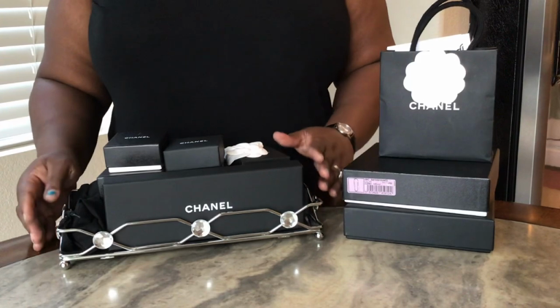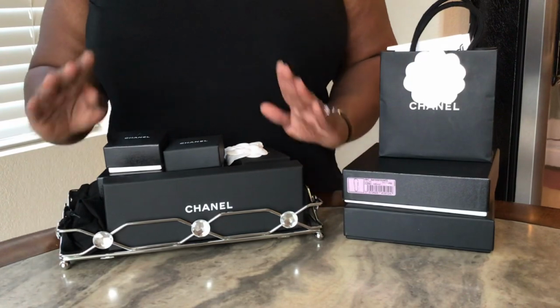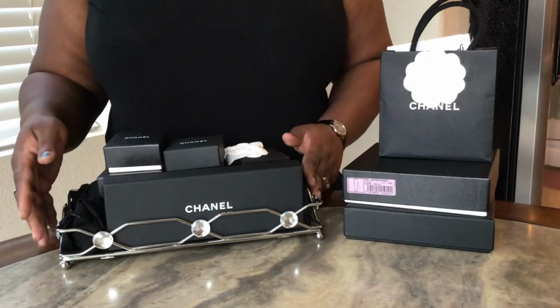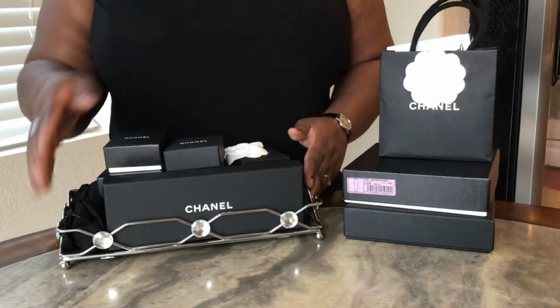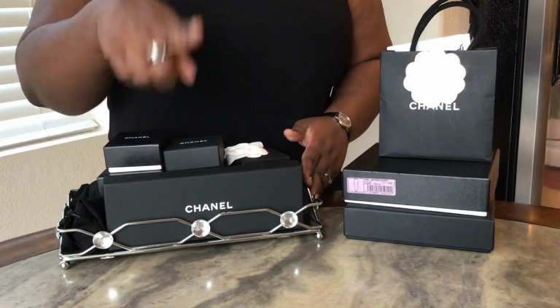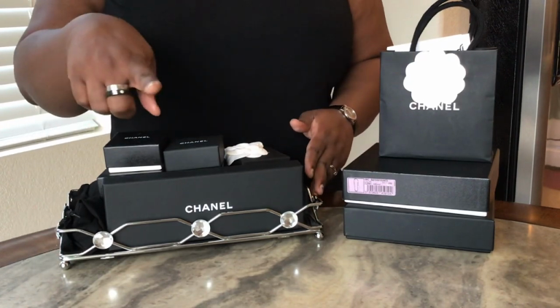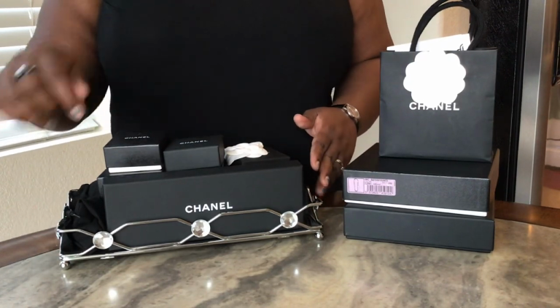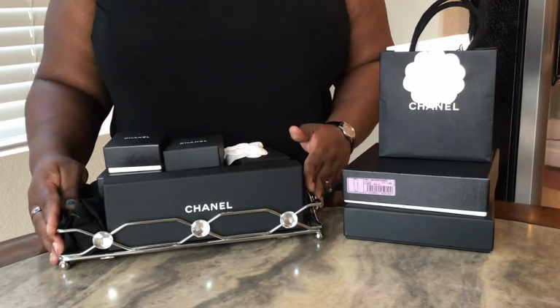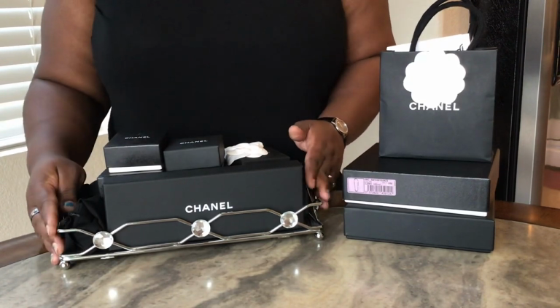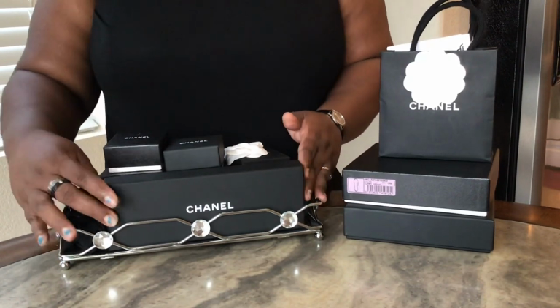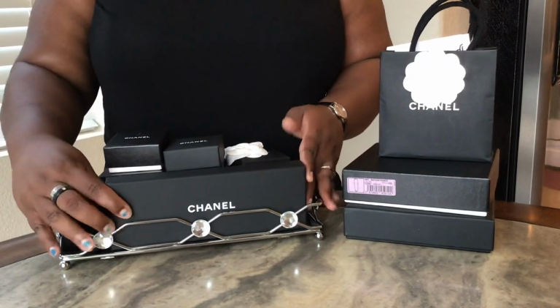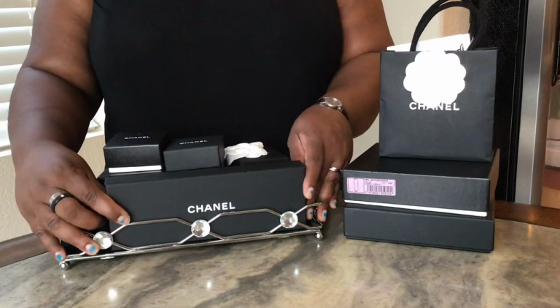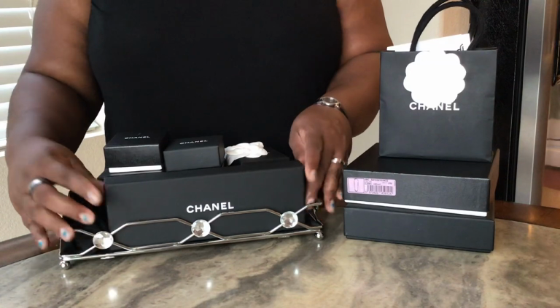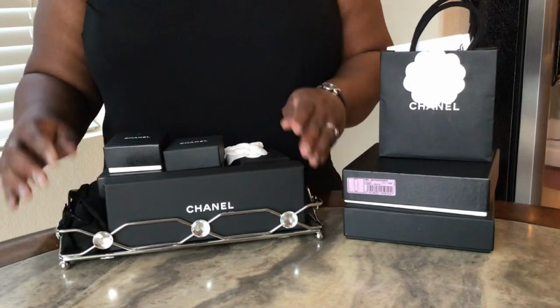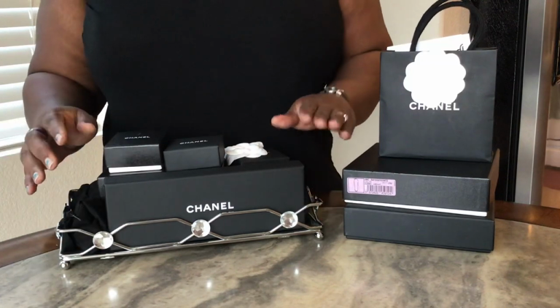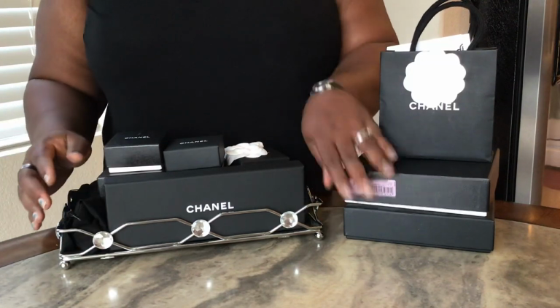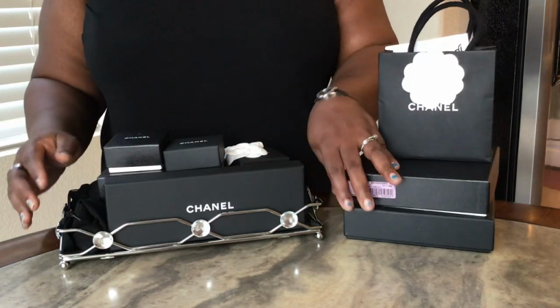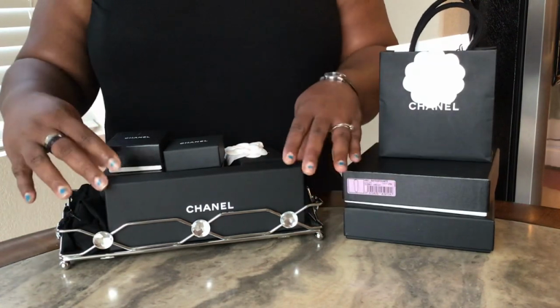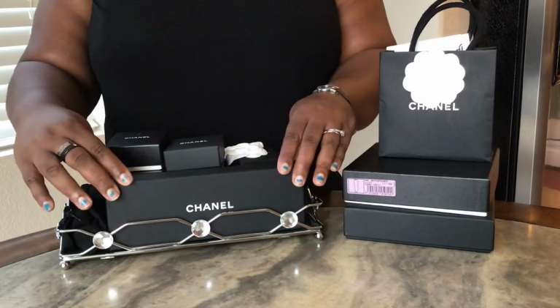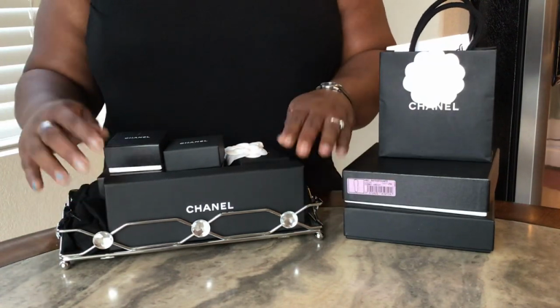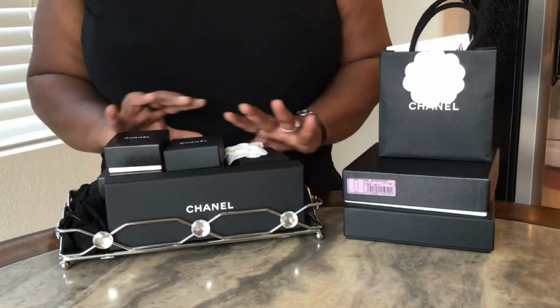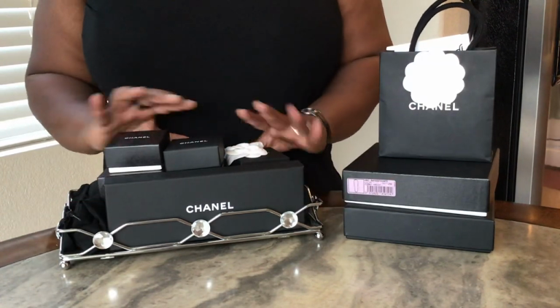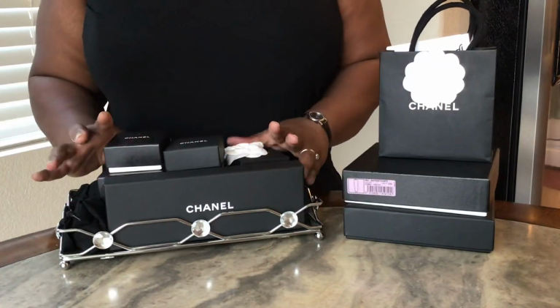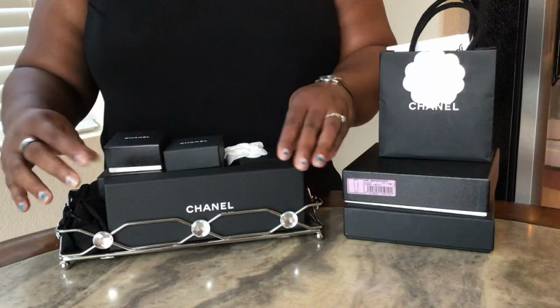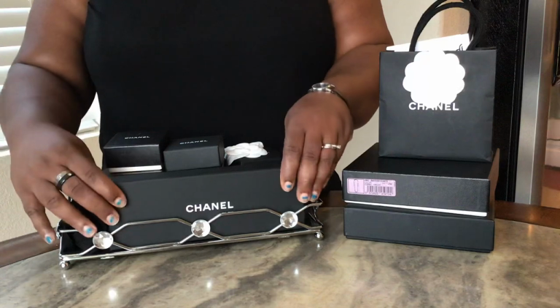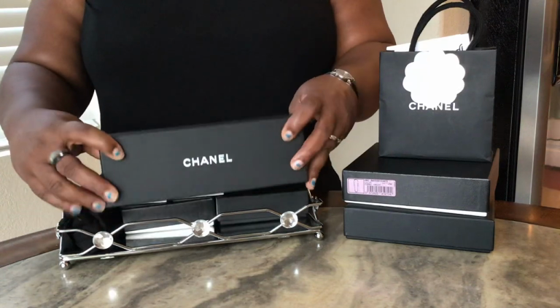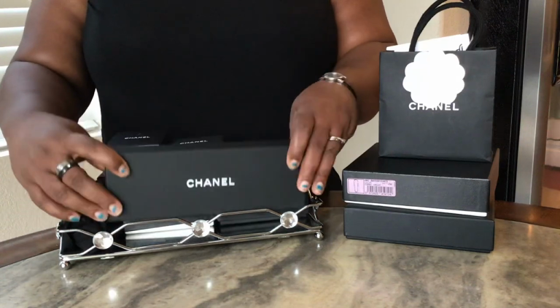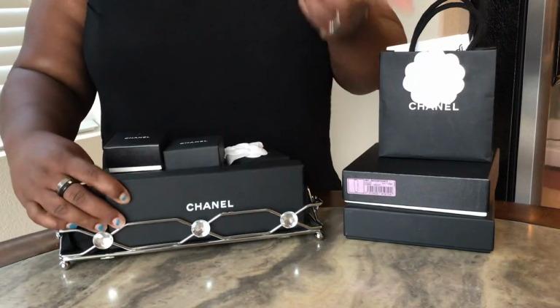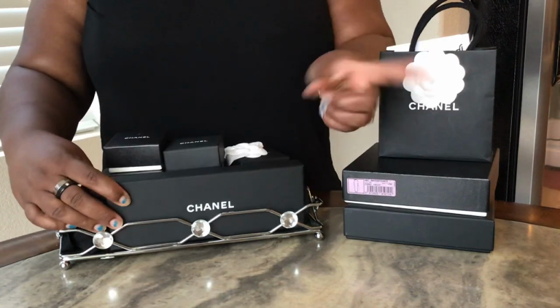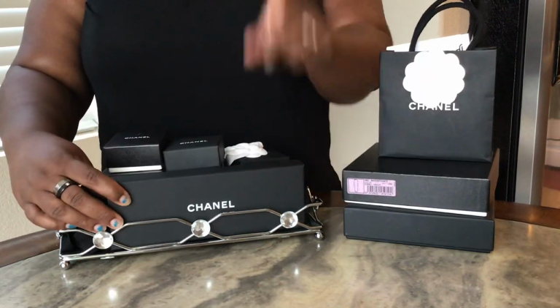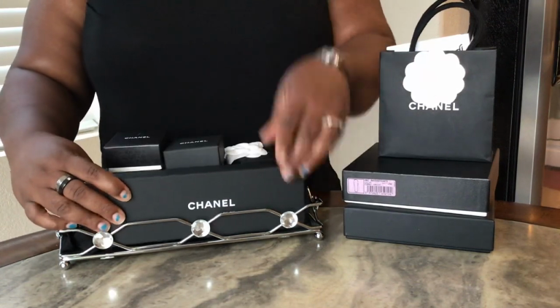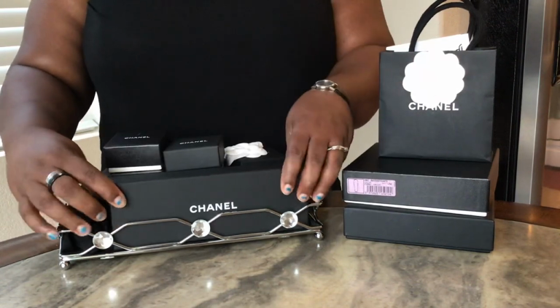I'm going to get right into it because I don't have very much battery life left. I have necklaces, one bracelet, and a ton of earrings. And I actually just got a belt — I have a belt now.